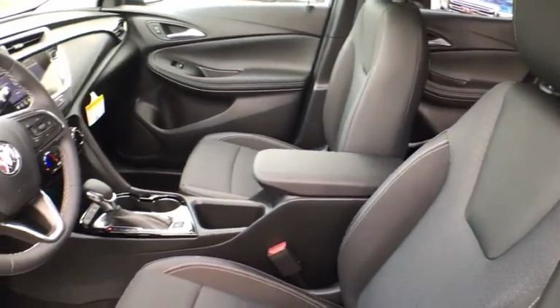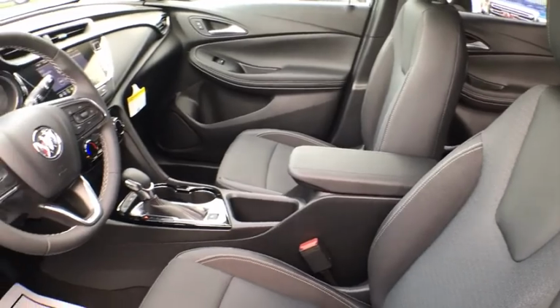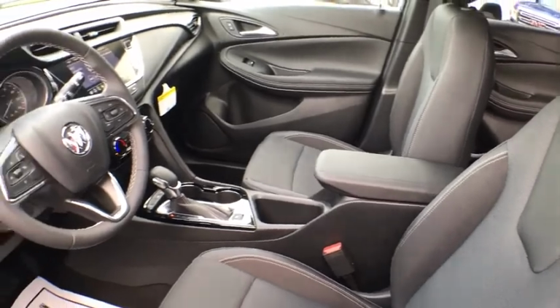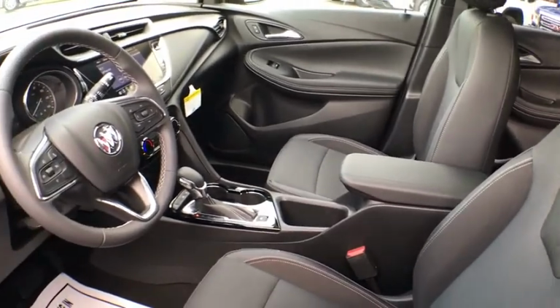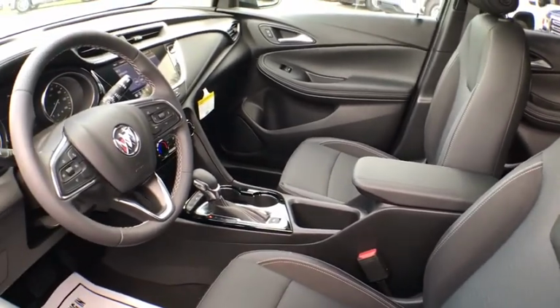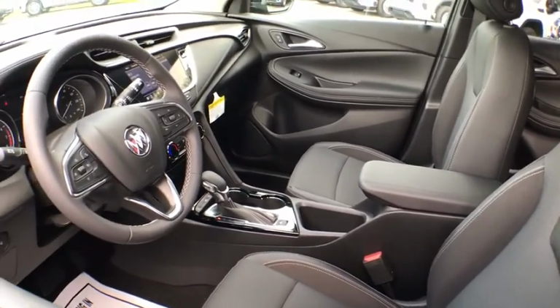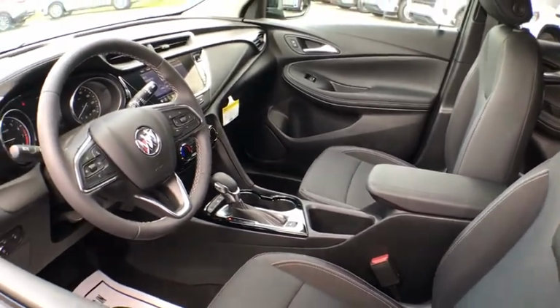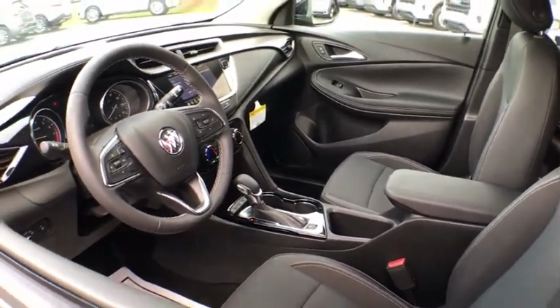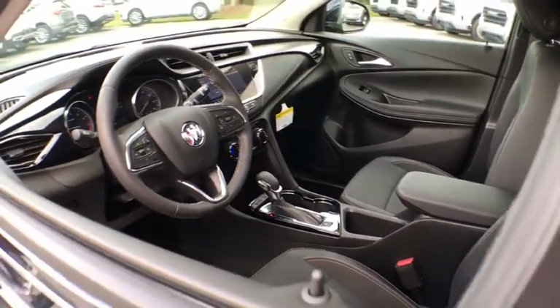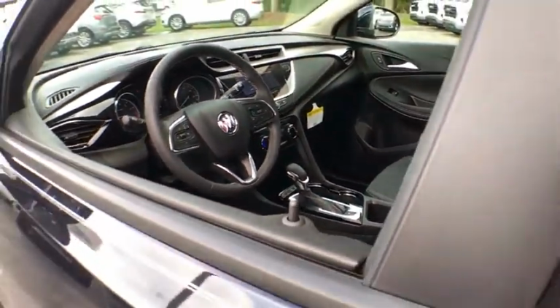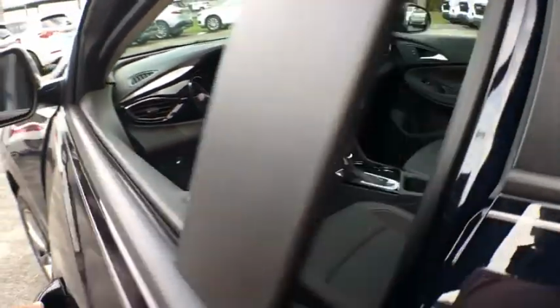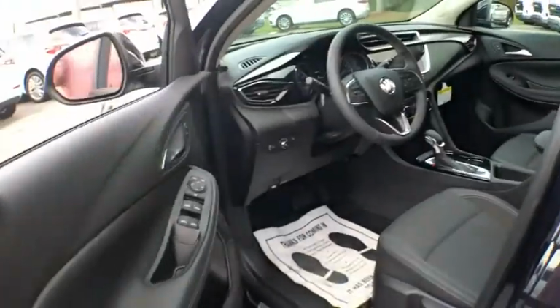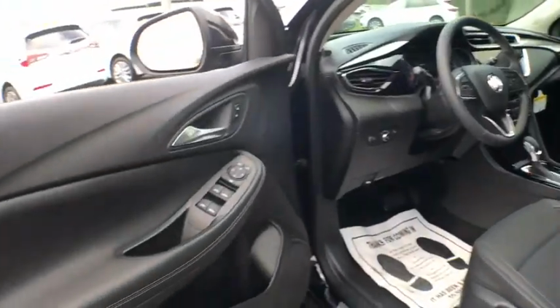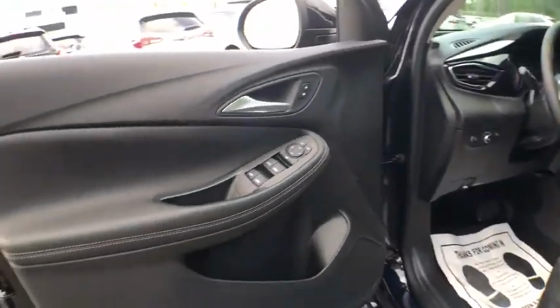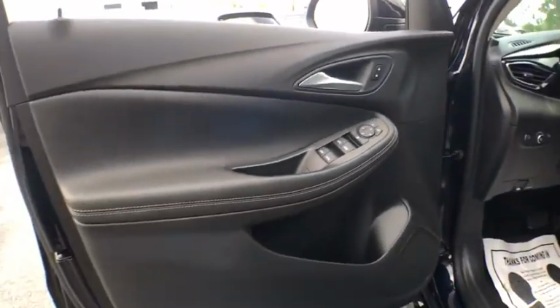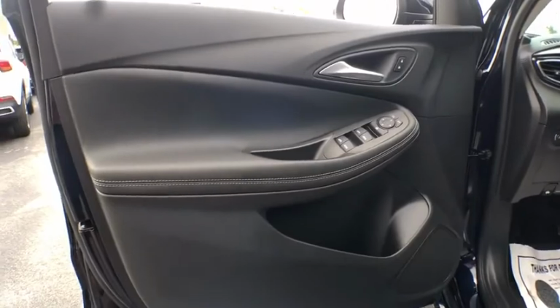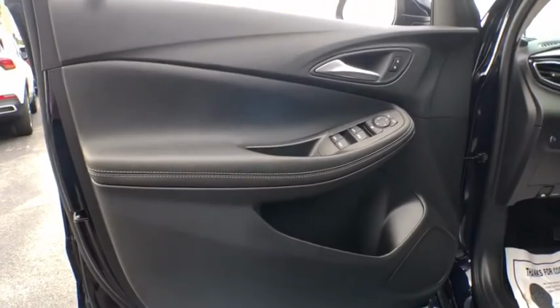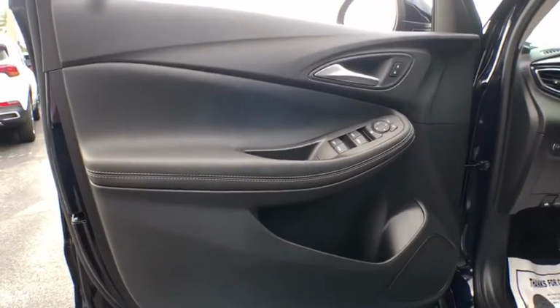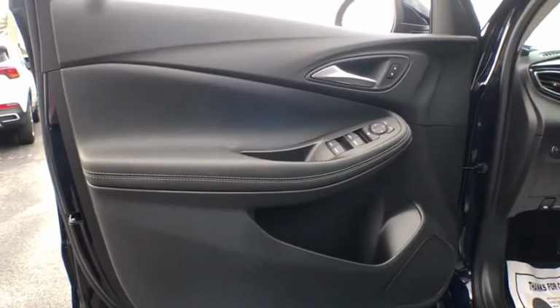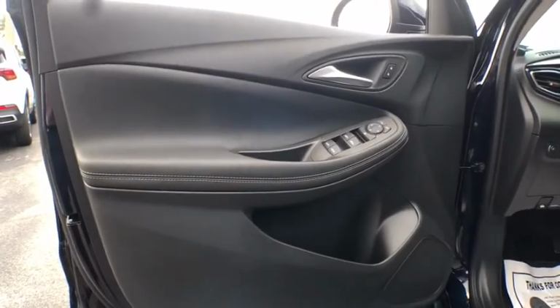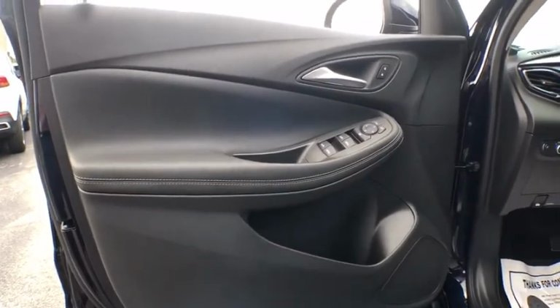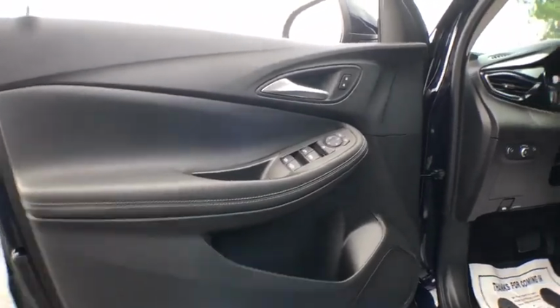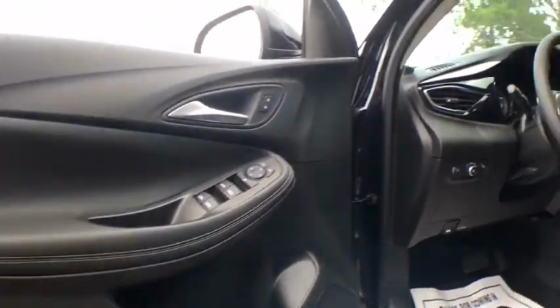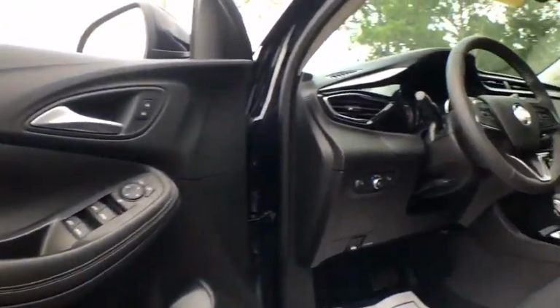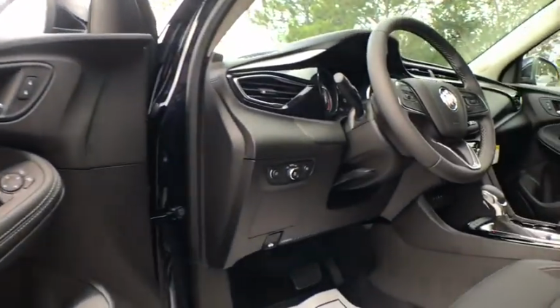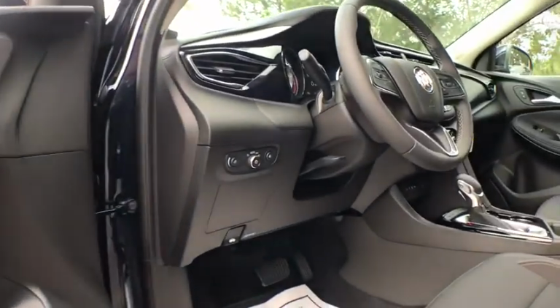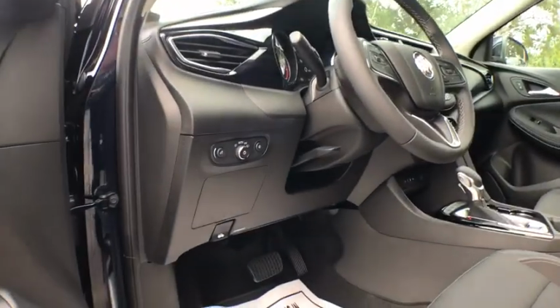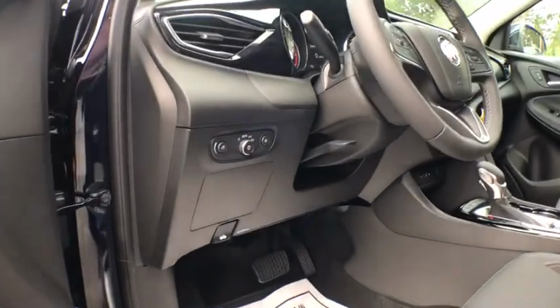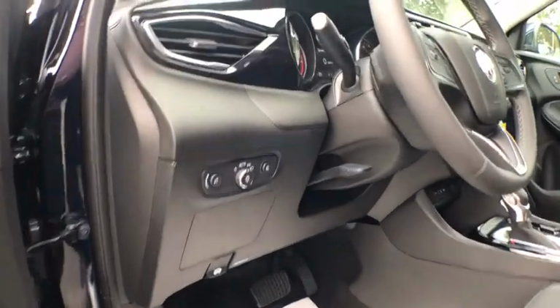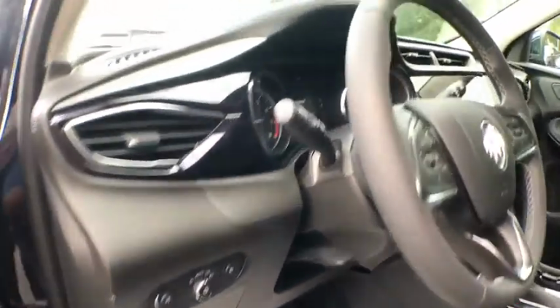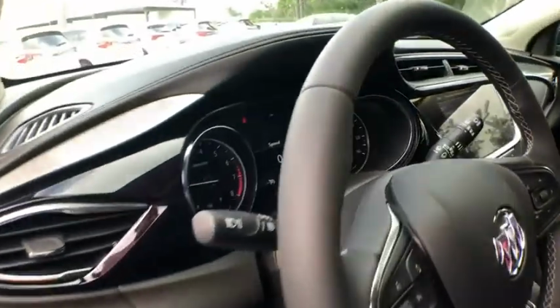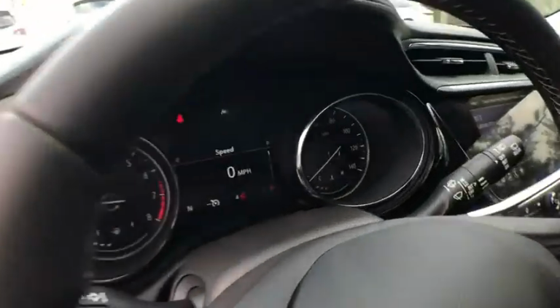Traction control, remote engine start, dual airbags, power steering, four-wheel disc brakes, aluminum wheels, compass, fog lights, power windows, electronic stability control.